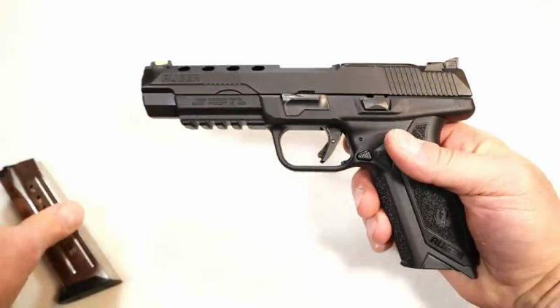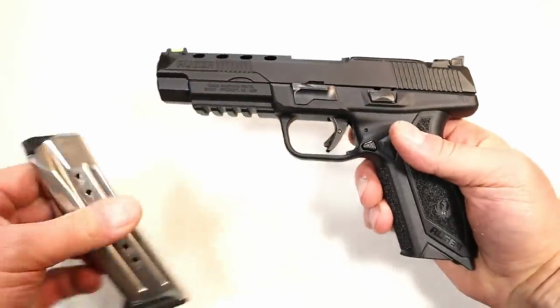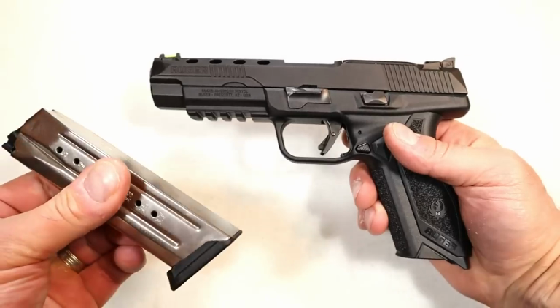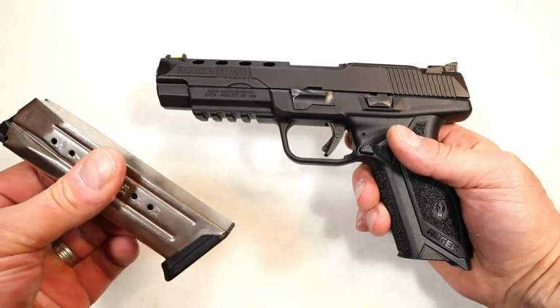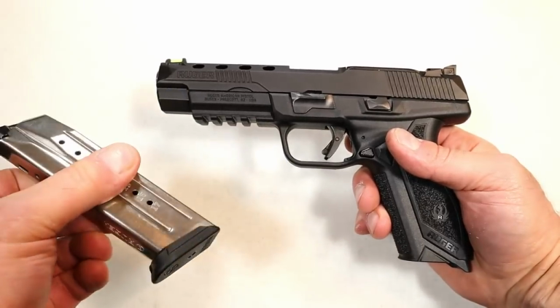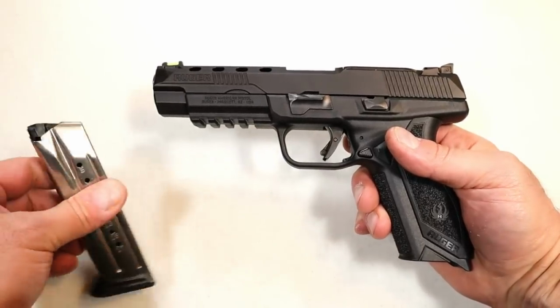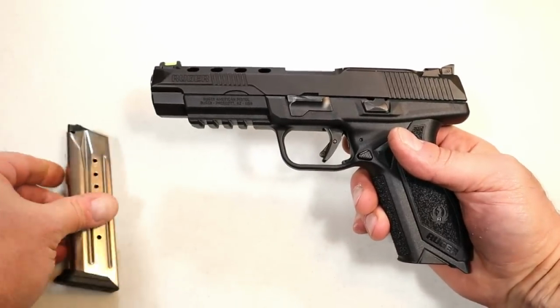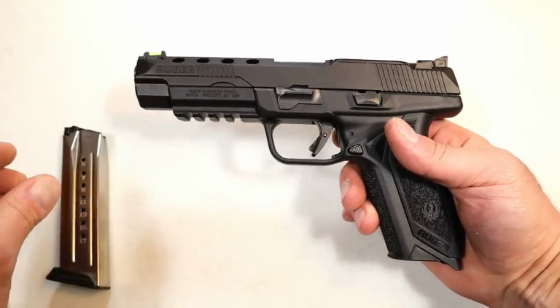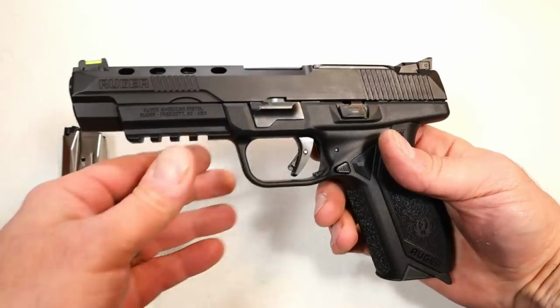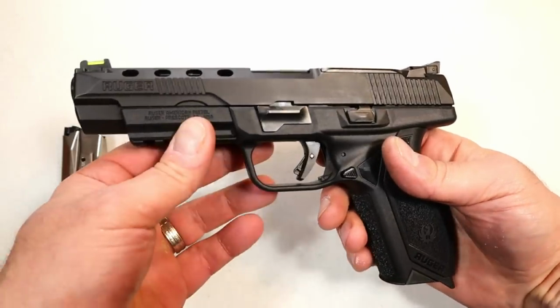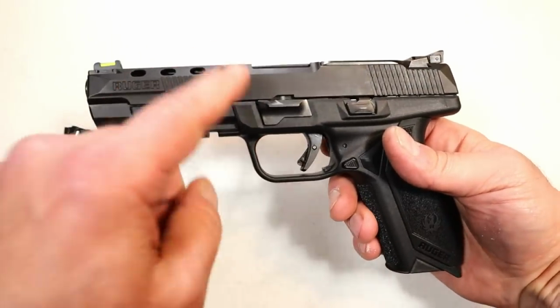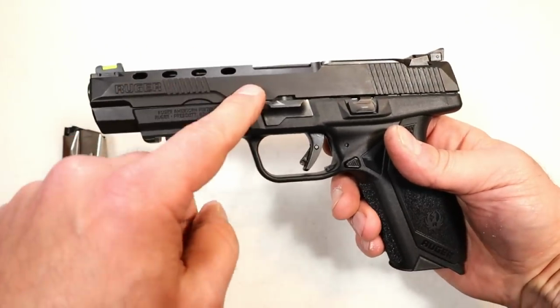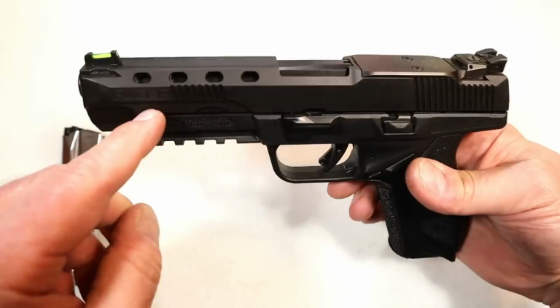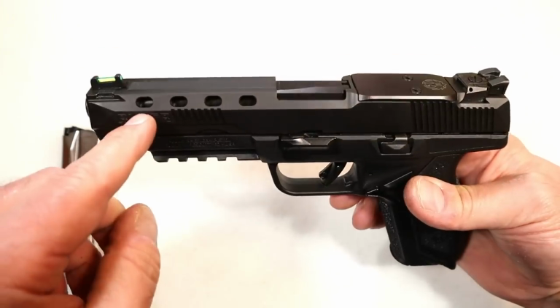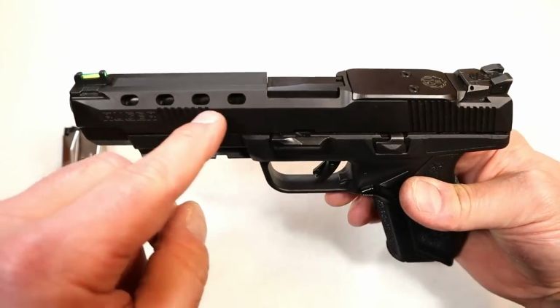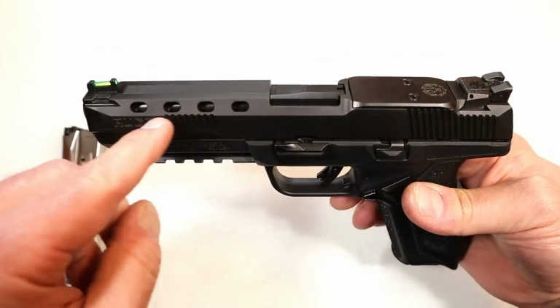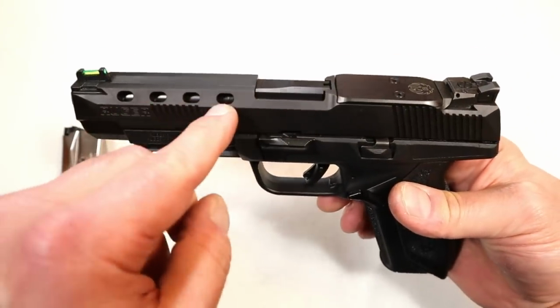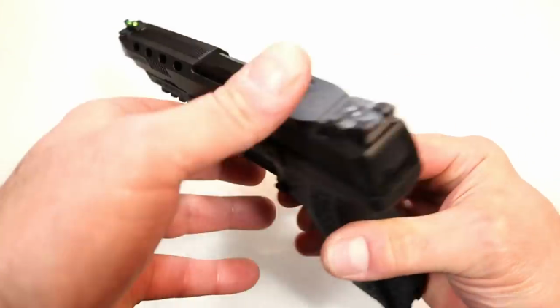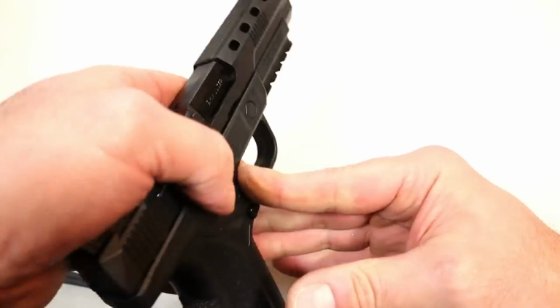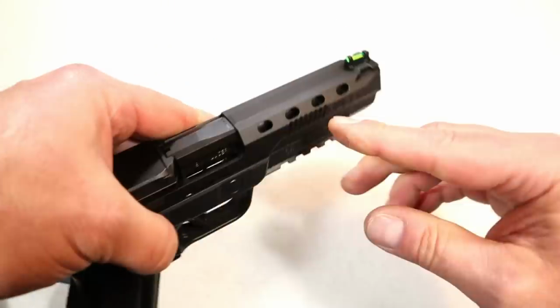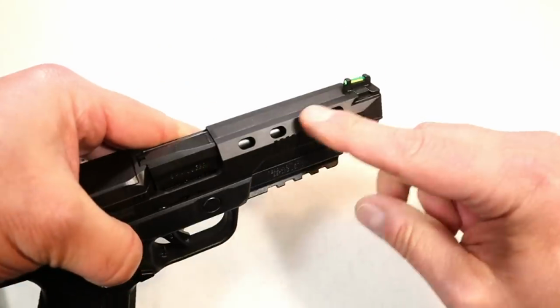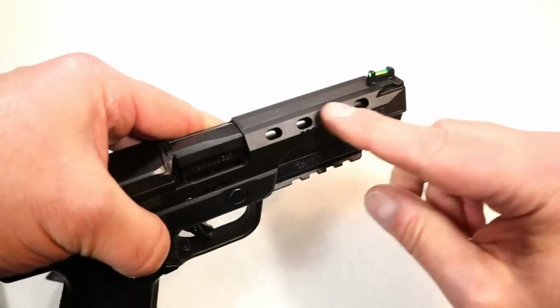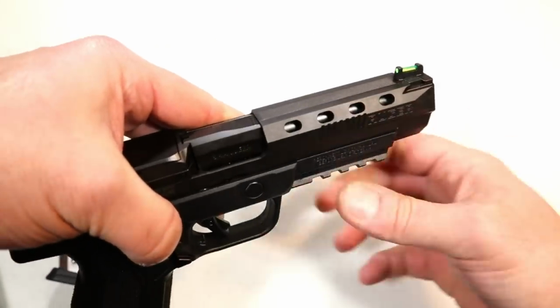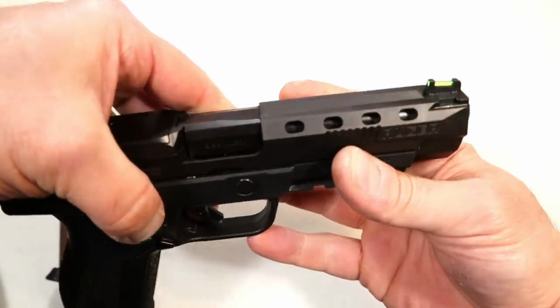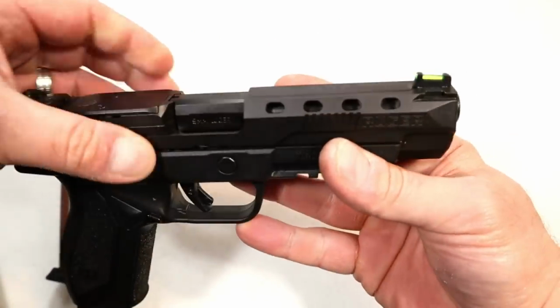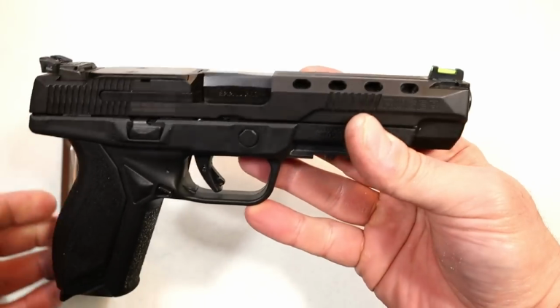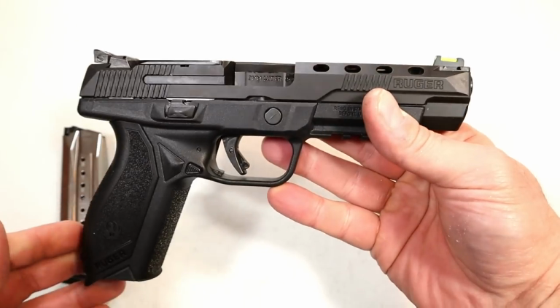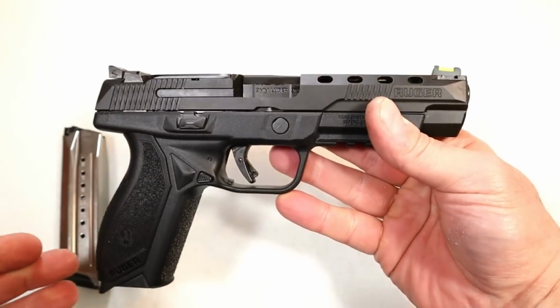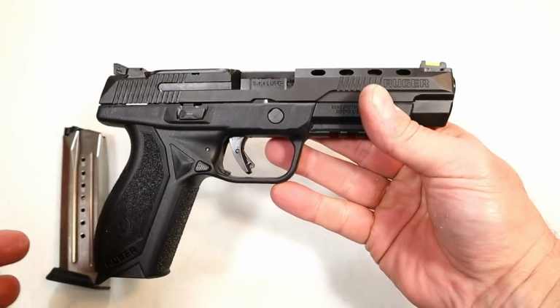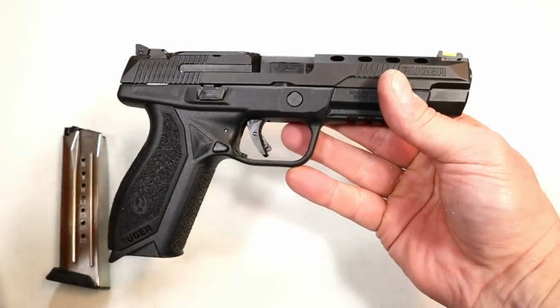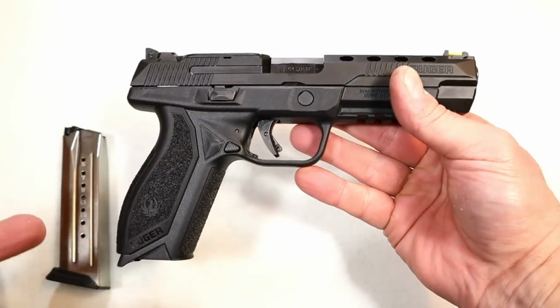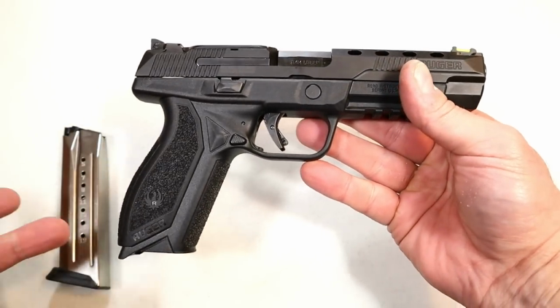It comes with two 17-round magazines and a five-inch barrel. You can see it does have some lightning cuts in the front of the slide, which looks super cool but also cuts down on some of the weight.